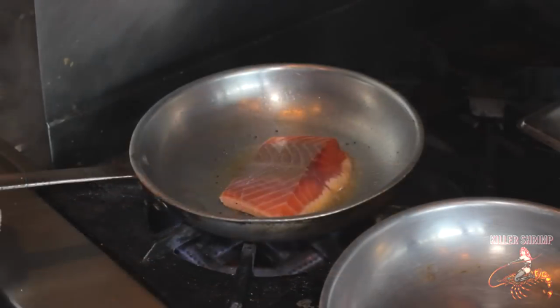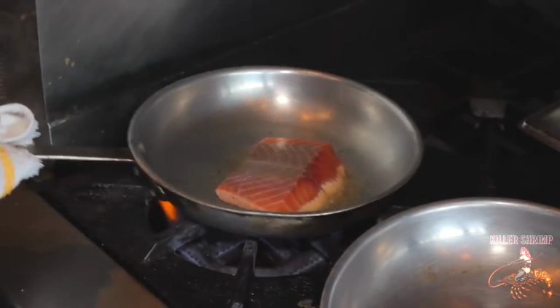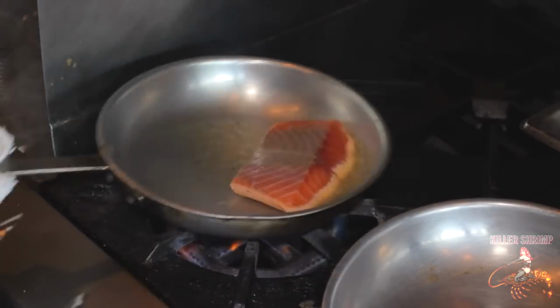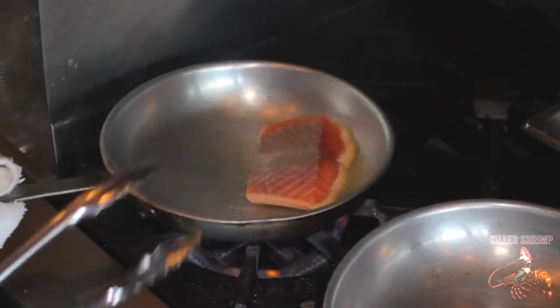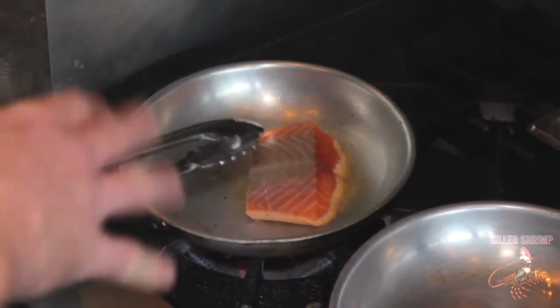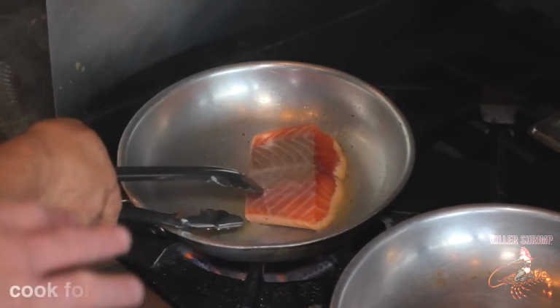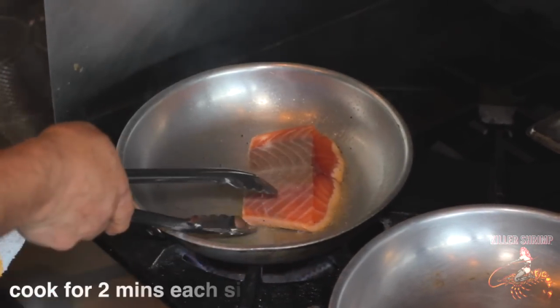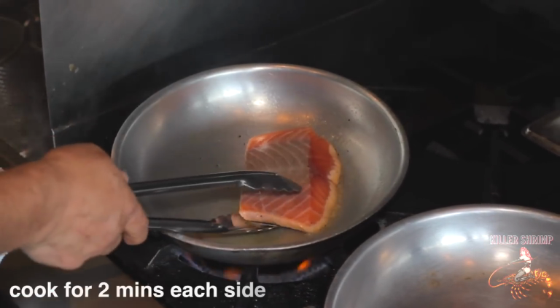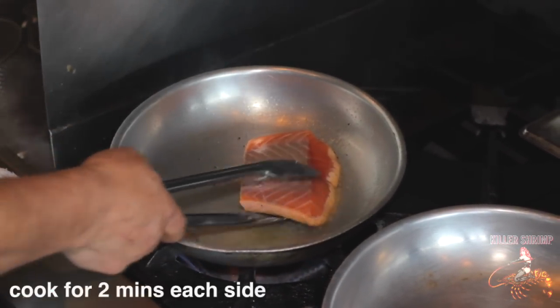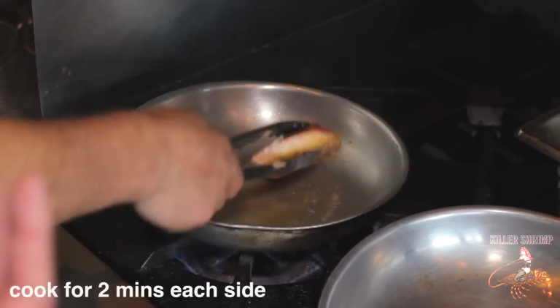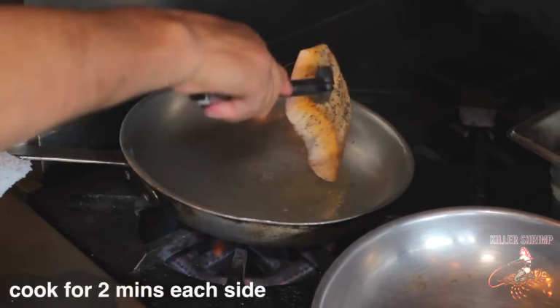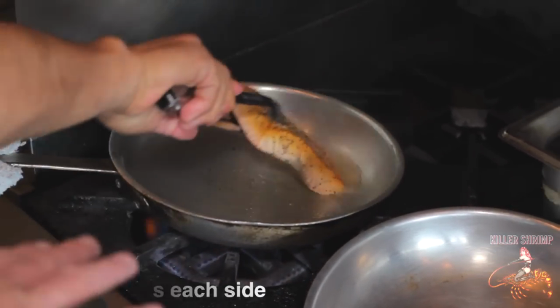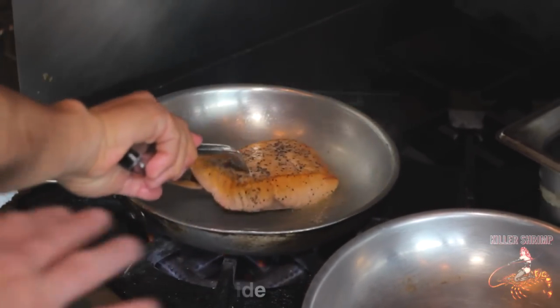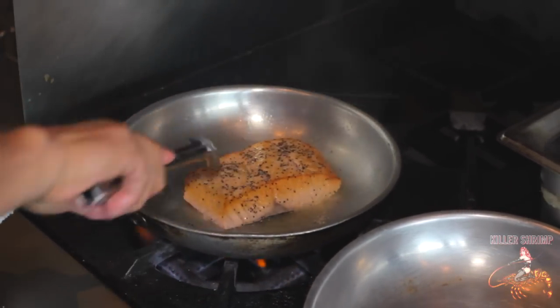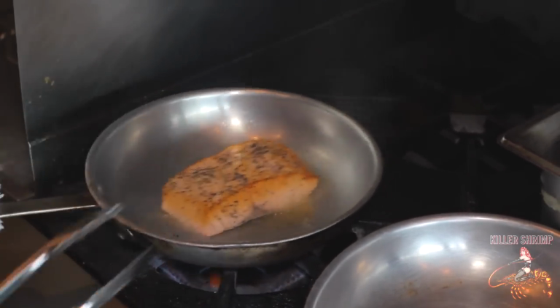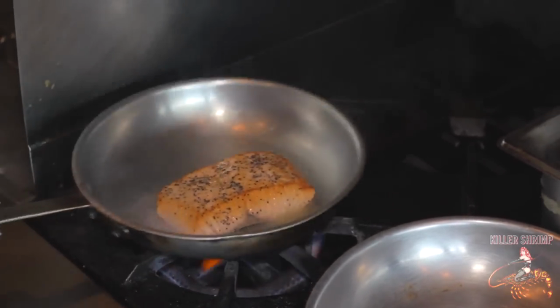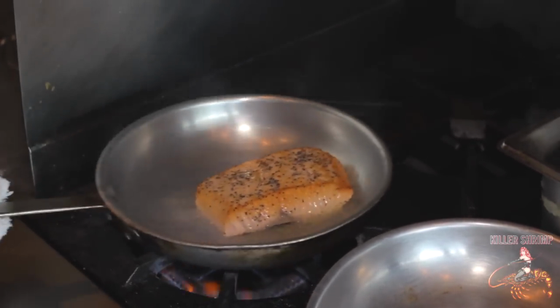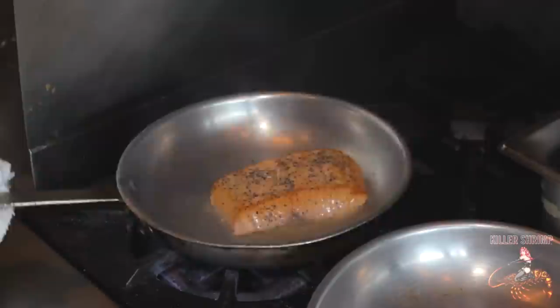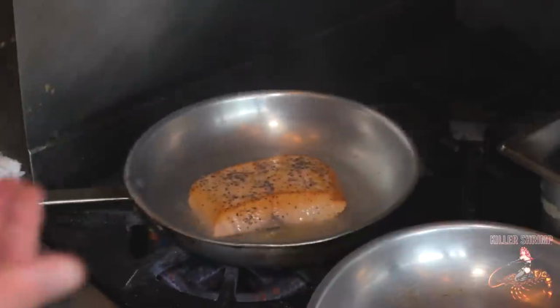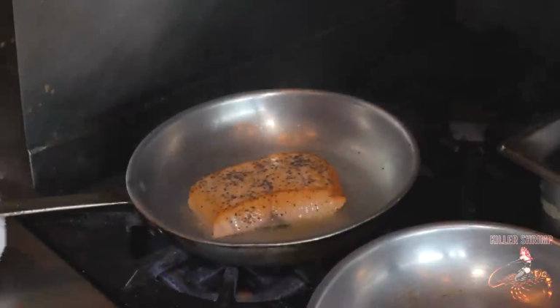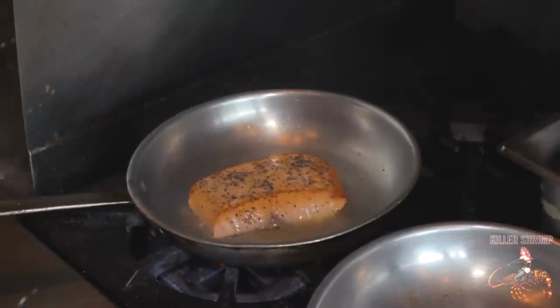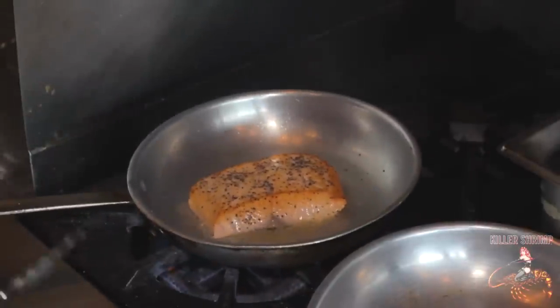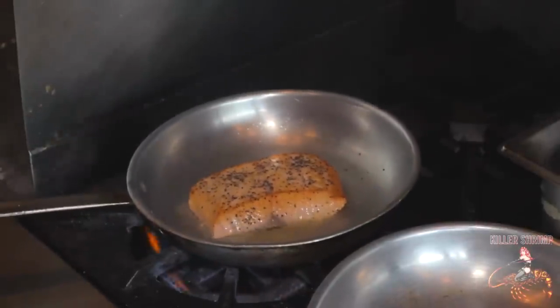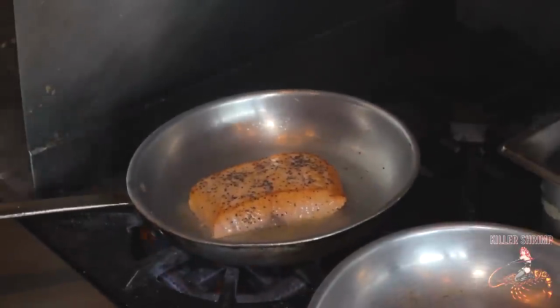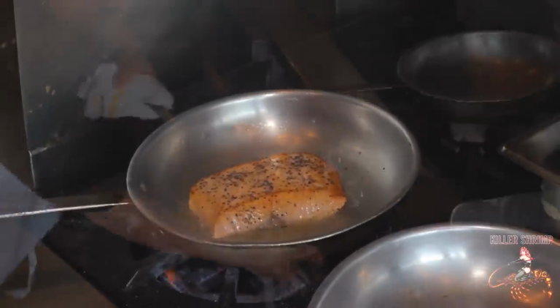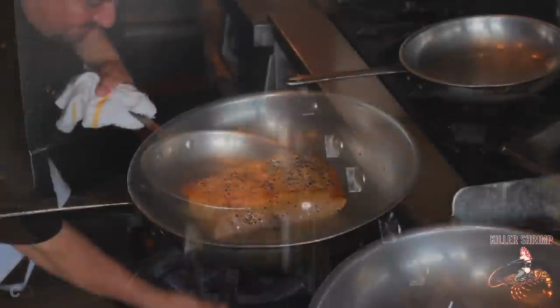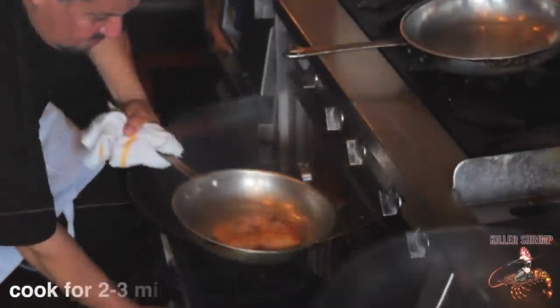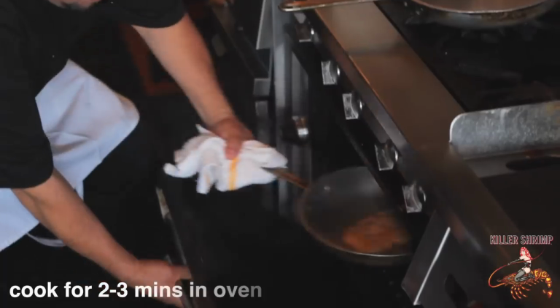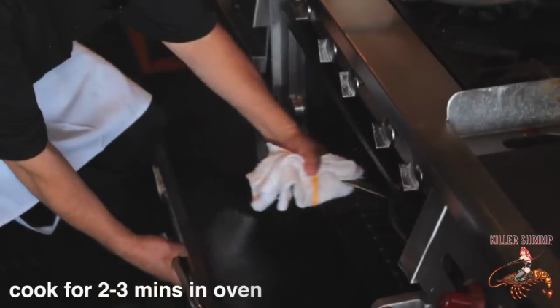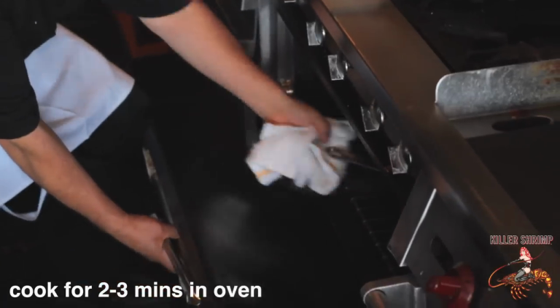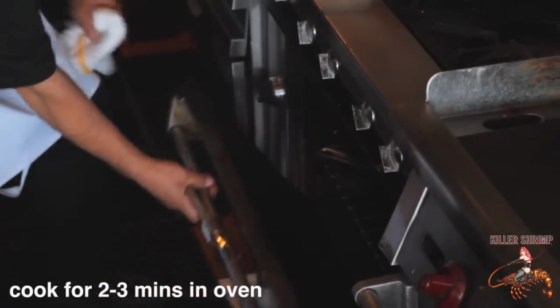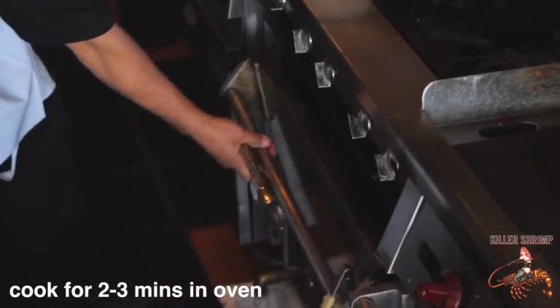We're going to cook this for about two minutes on each side. You're going to let it get a nice crust — slip in the first one, it's going to get a nice sear on the bottom, and then we're going to stick it in the oven for a couple minutes to finish it off.